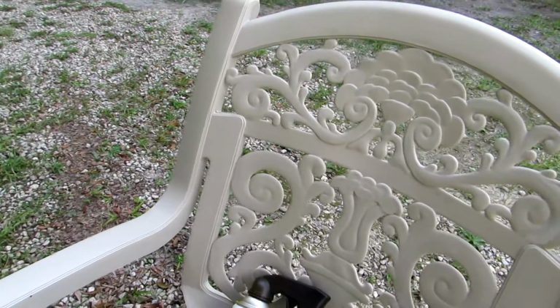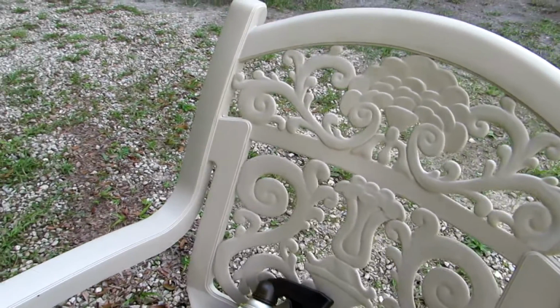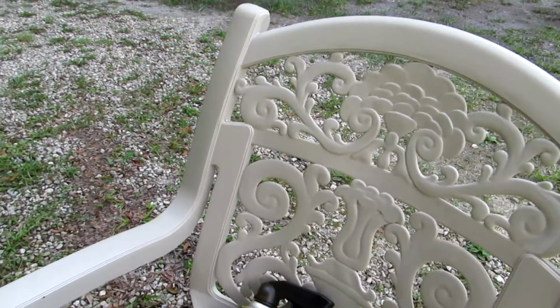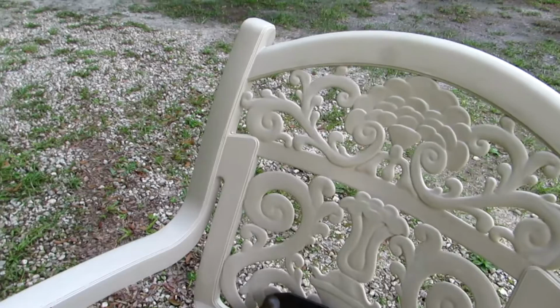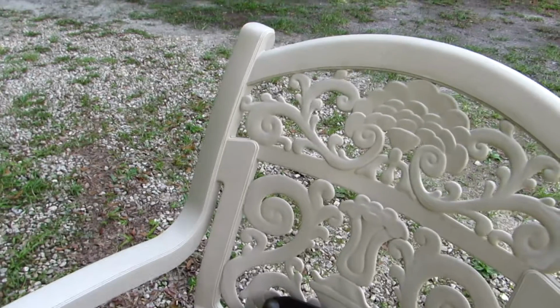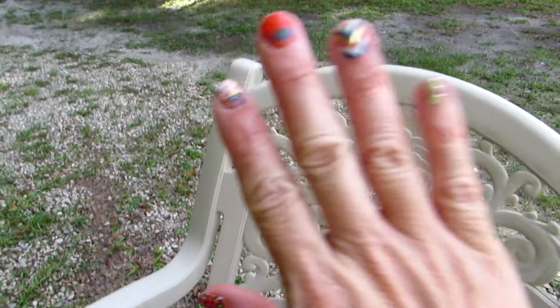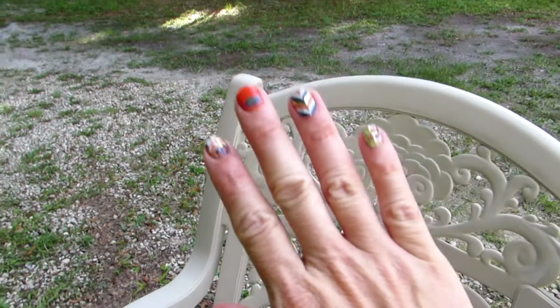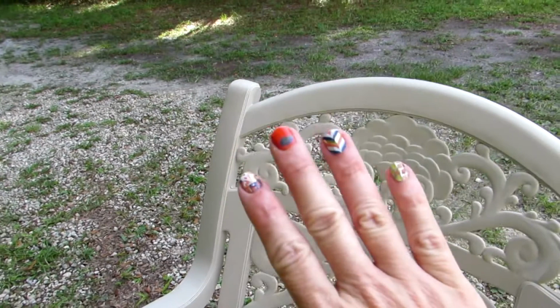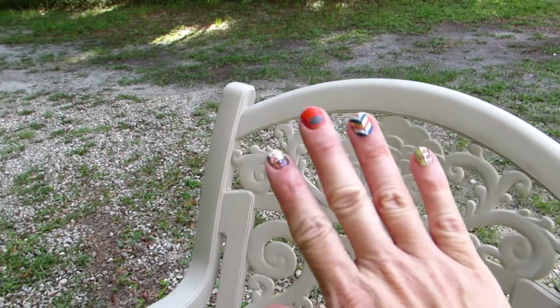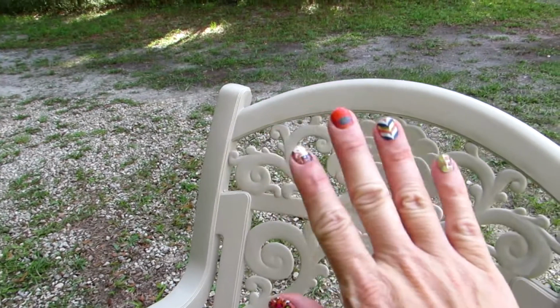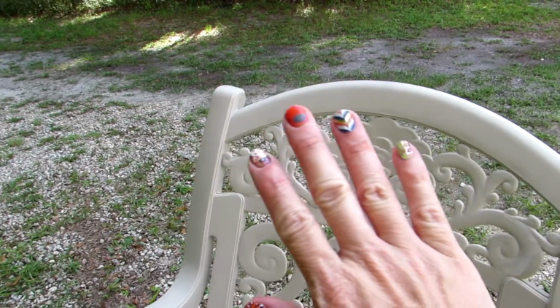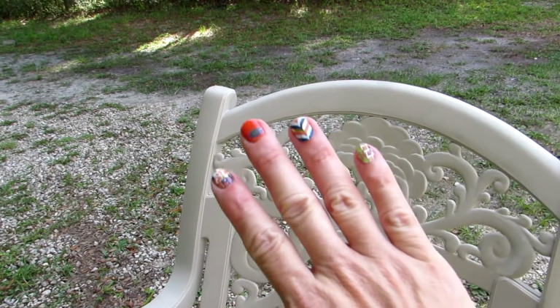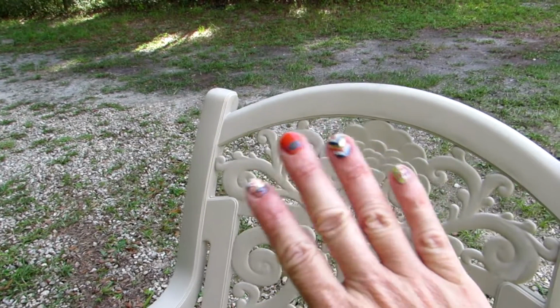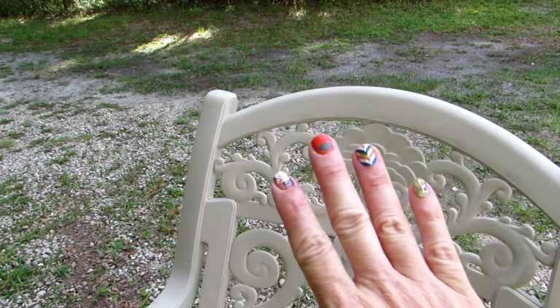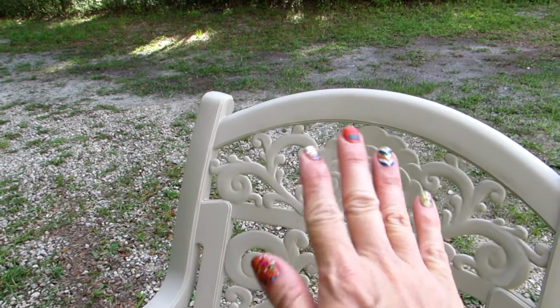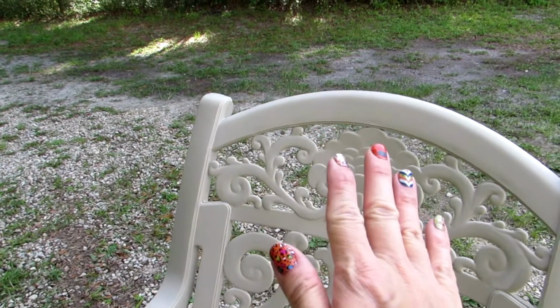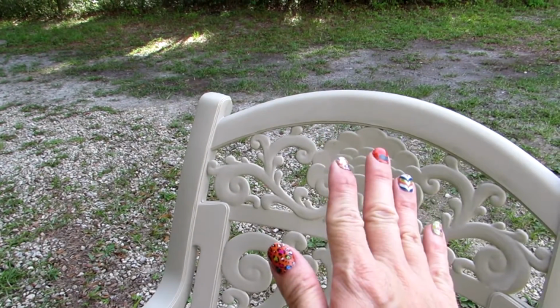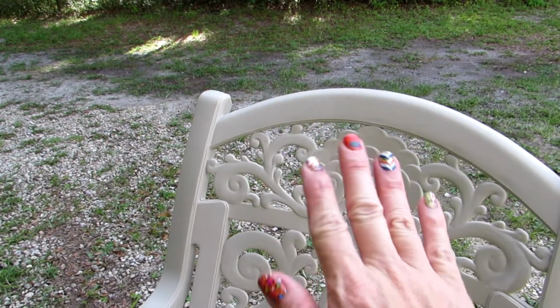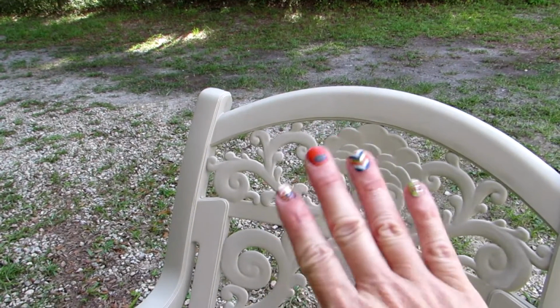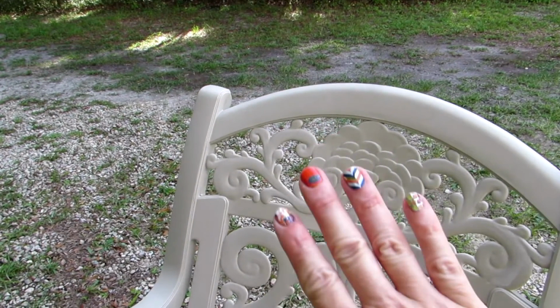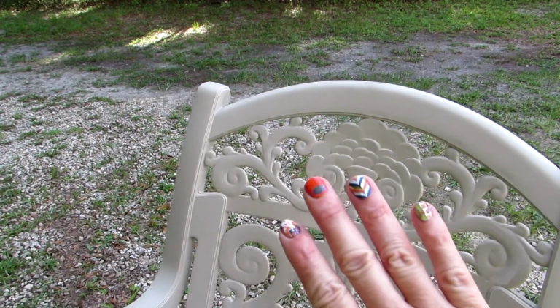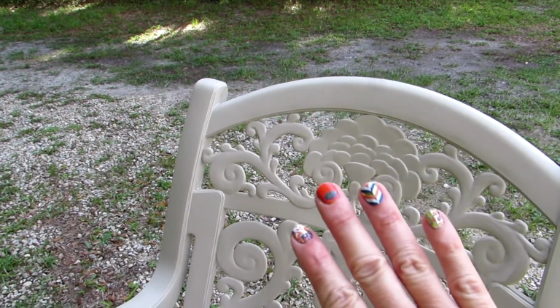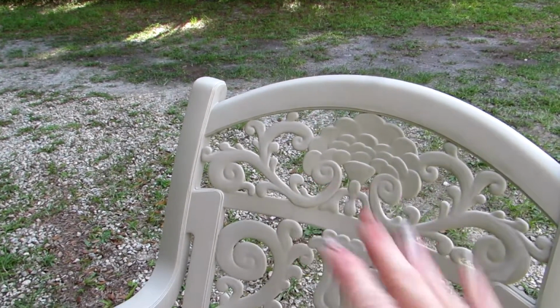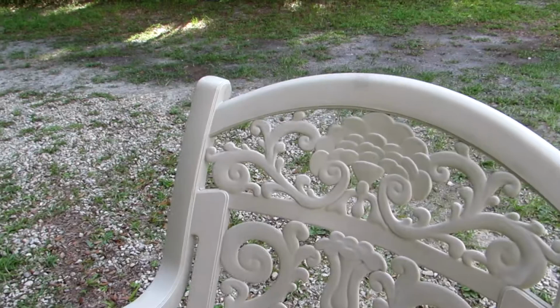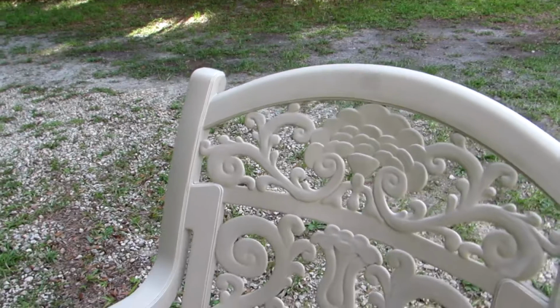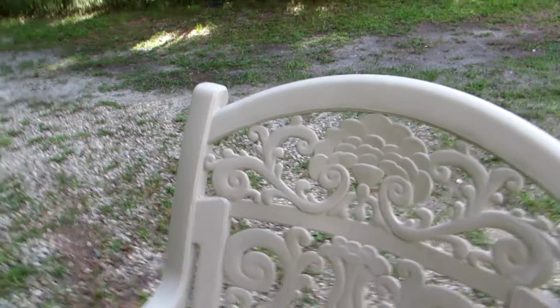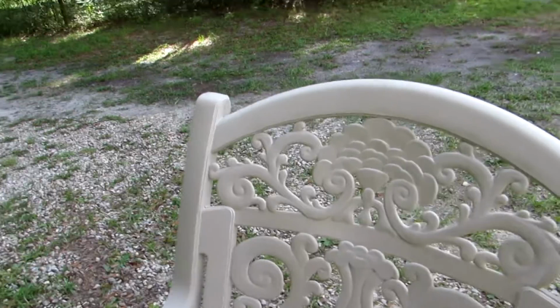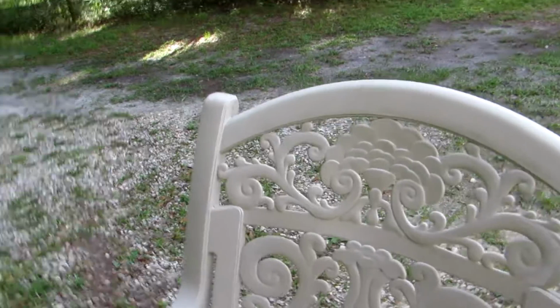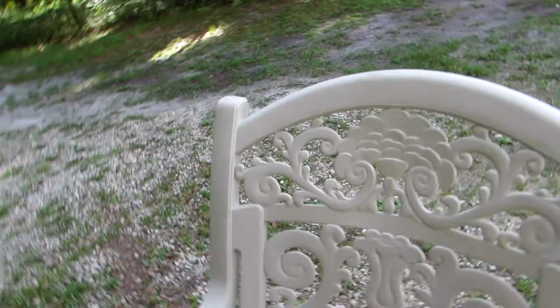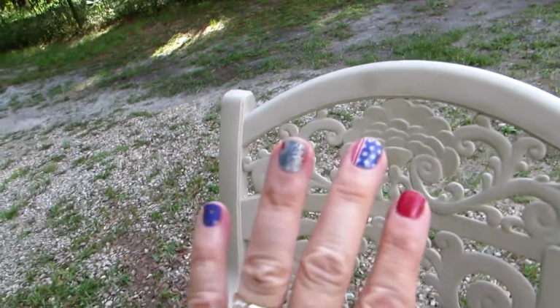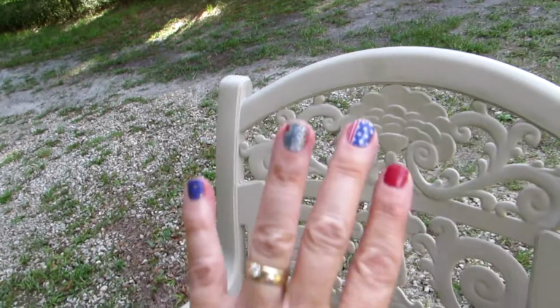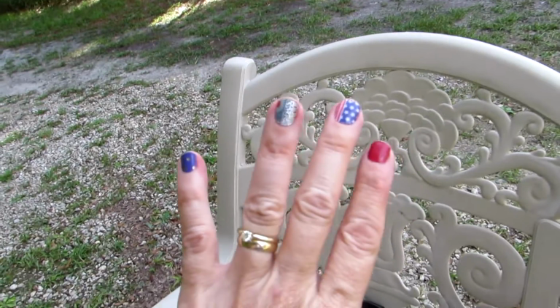It was awesome! As you can see, I got all the paint off. I mean, I had stuck my hand in the paint so it wasn't pretty — it wasn't pretty at all.